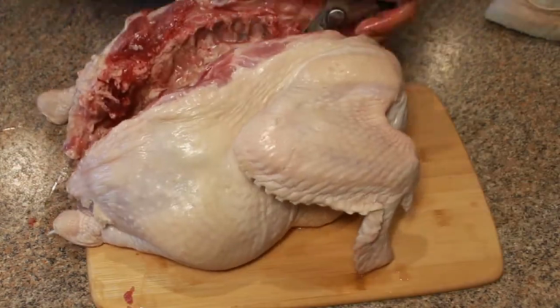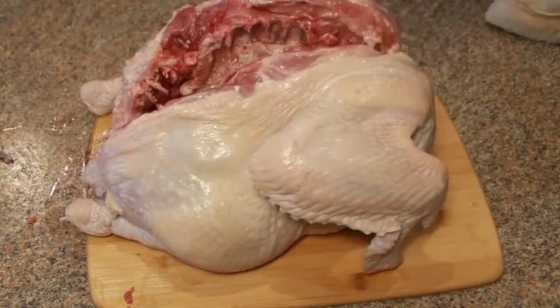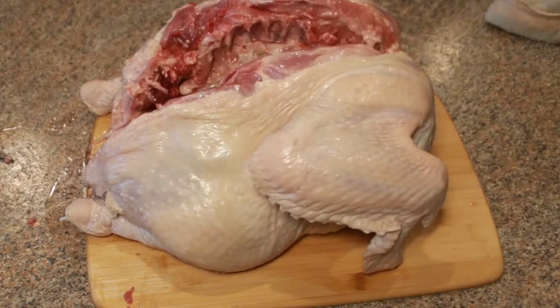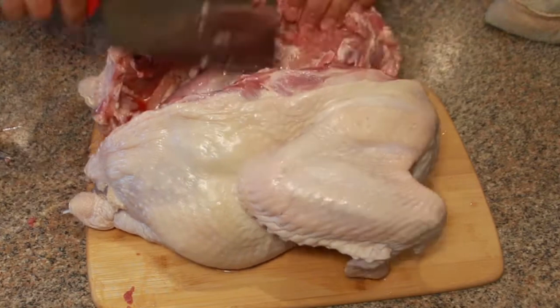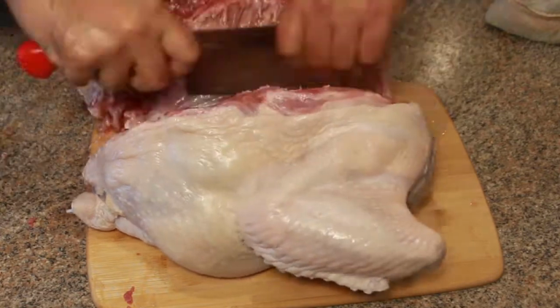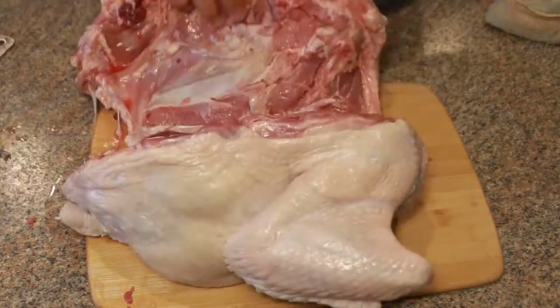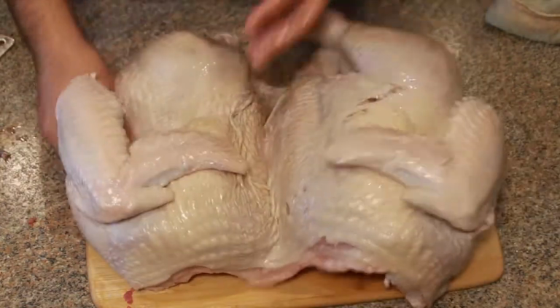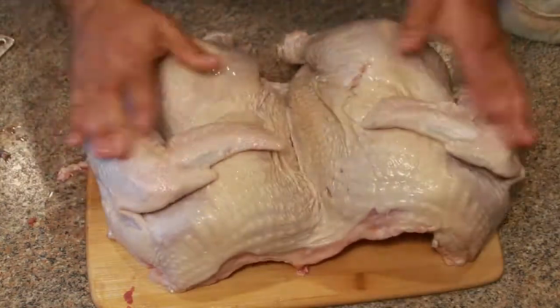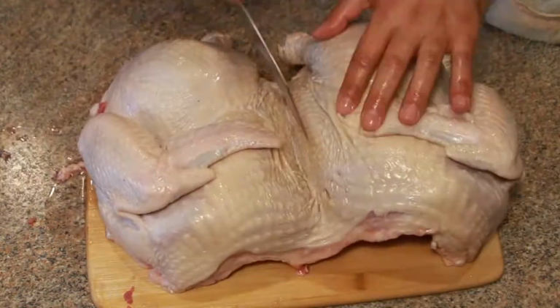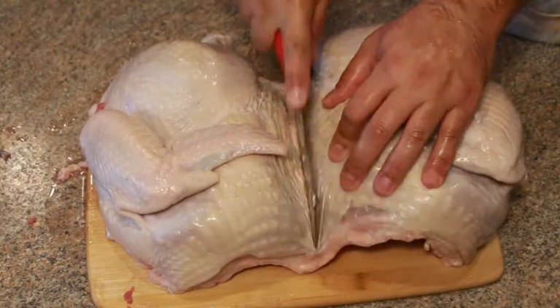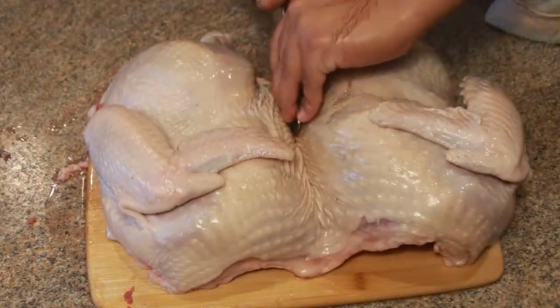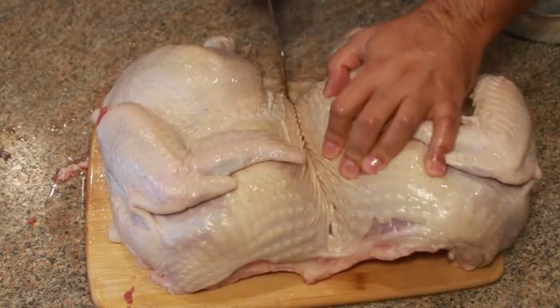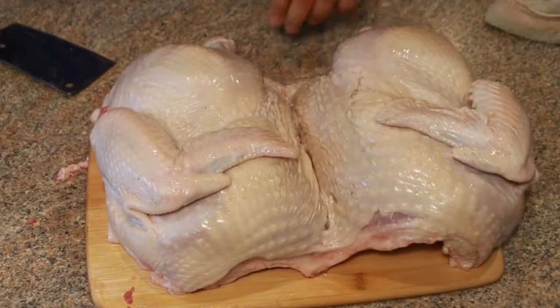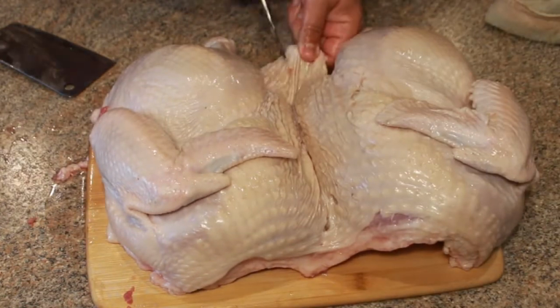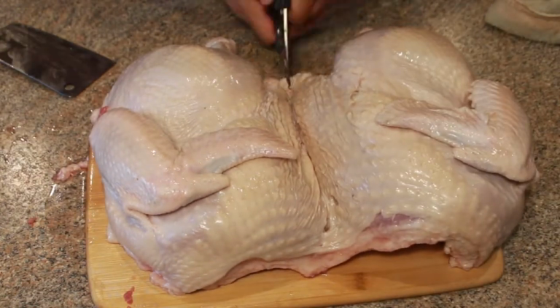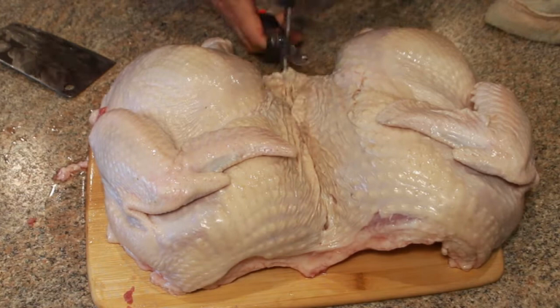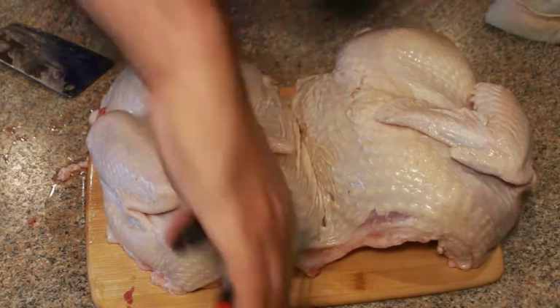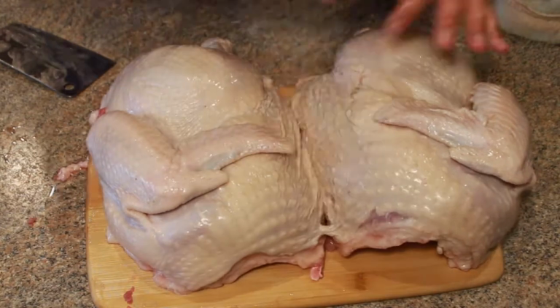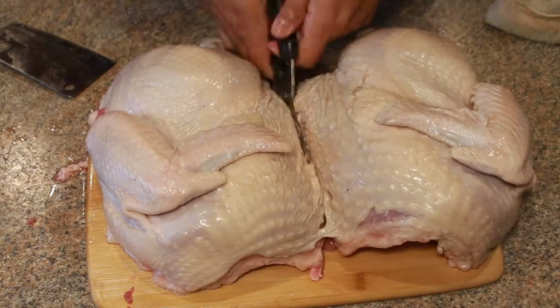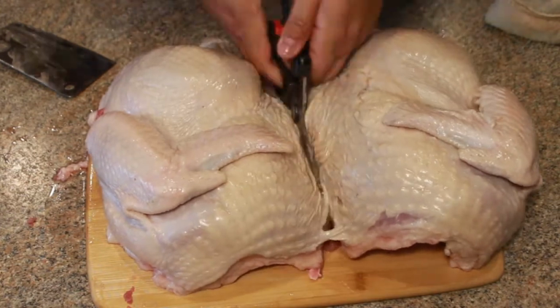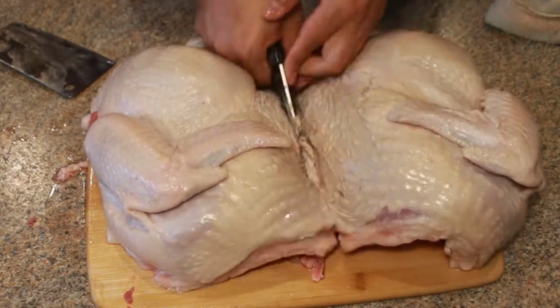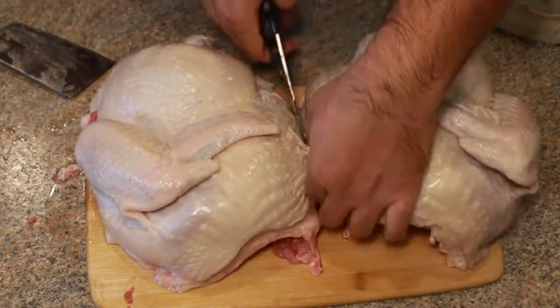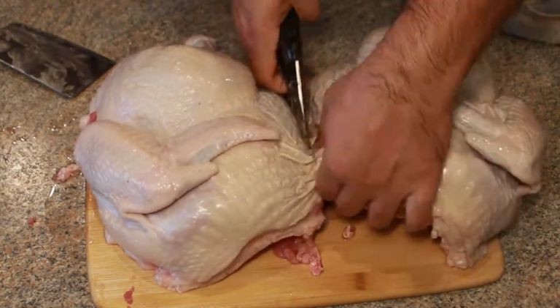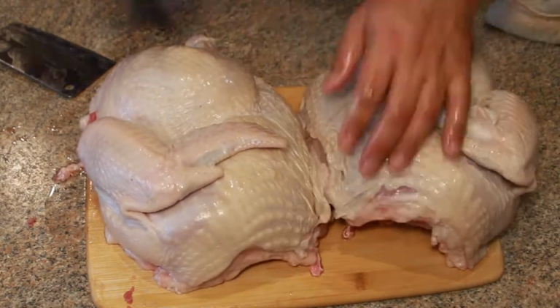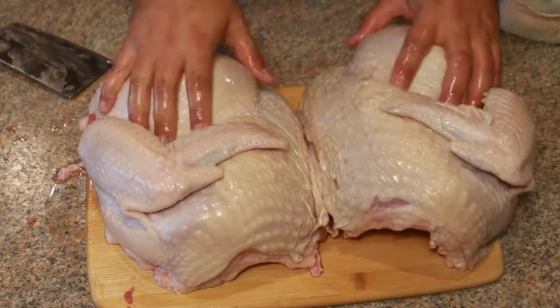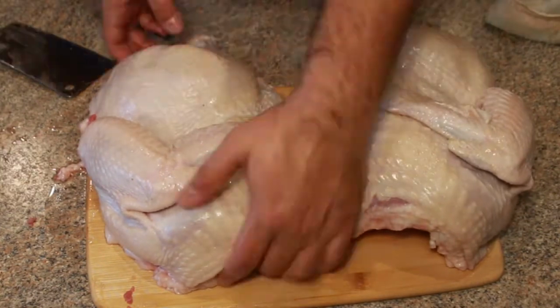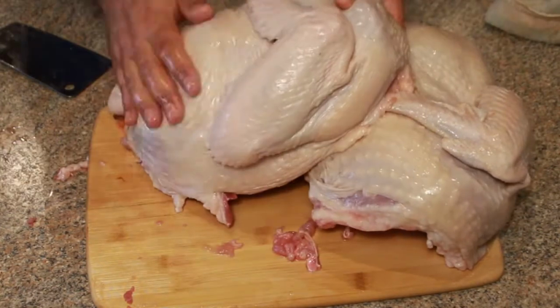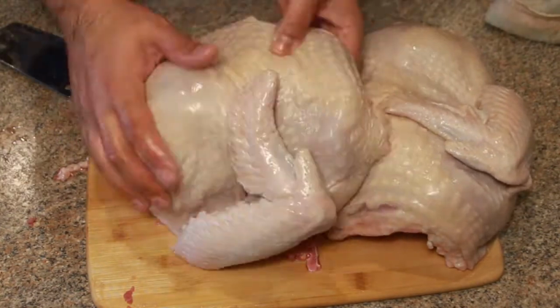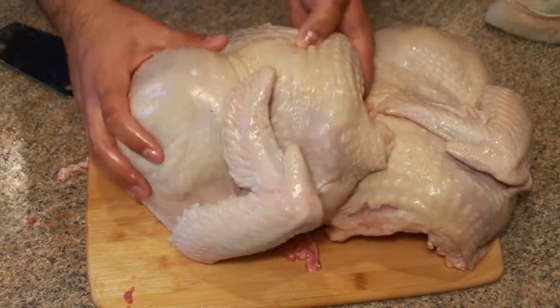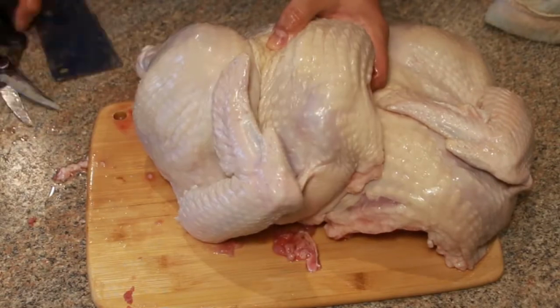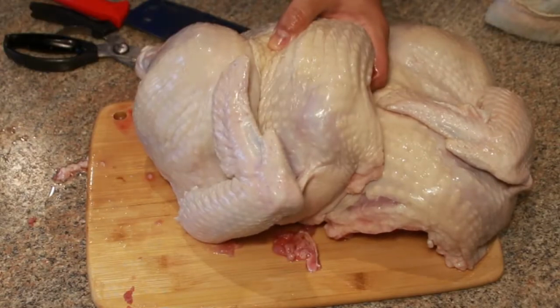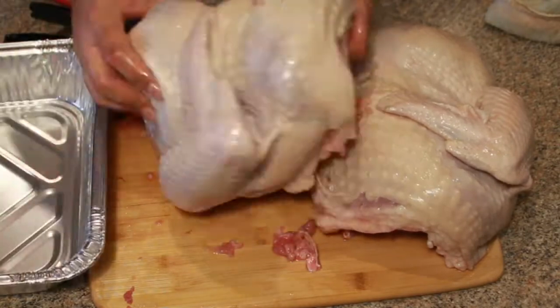What the pro chefs can do in like two minutes took me nine. And once I had the backbone out, I decided to go ahead and just cut the bird in half to speed up the cooking time and give me the chance to rub it with two different seasoning blends.